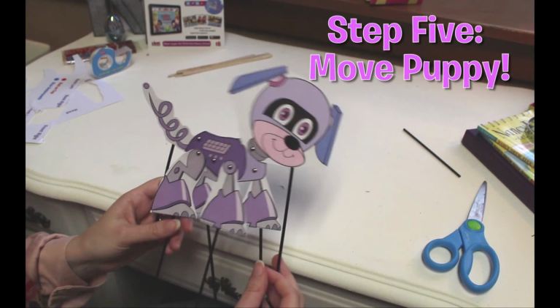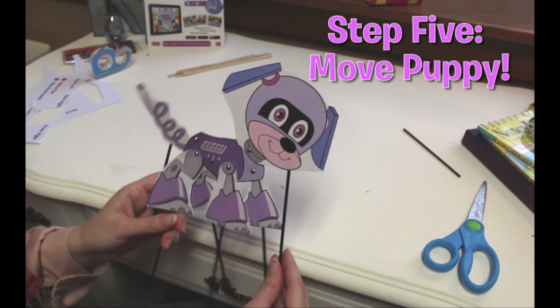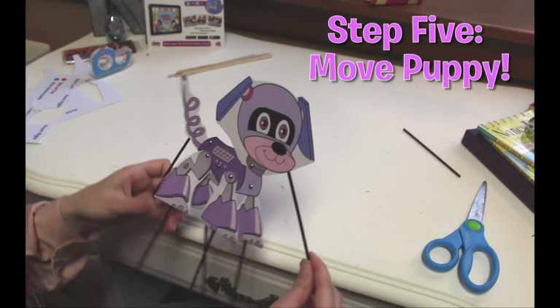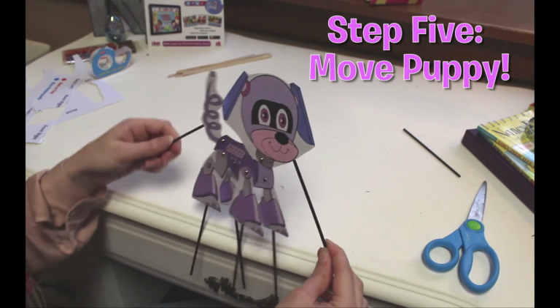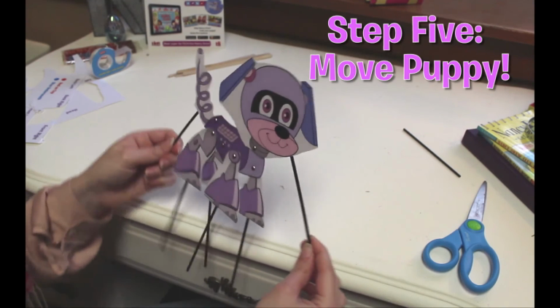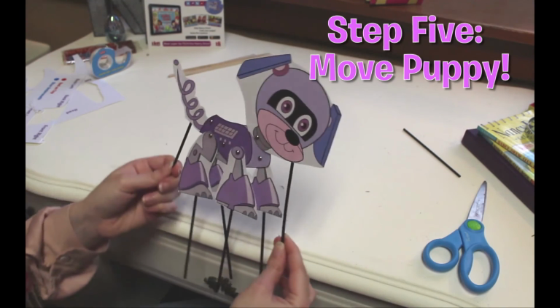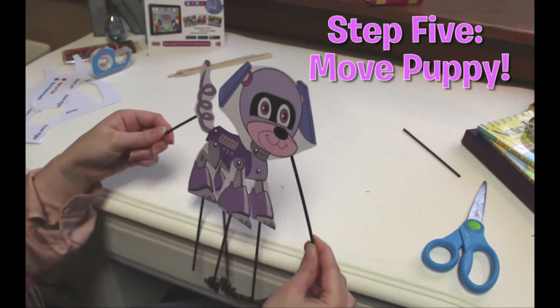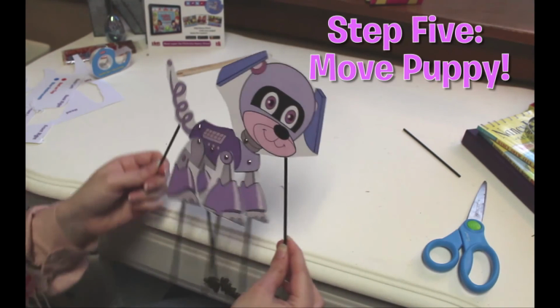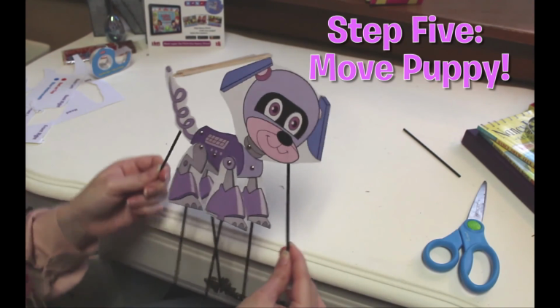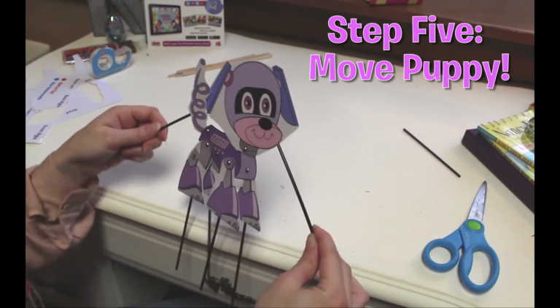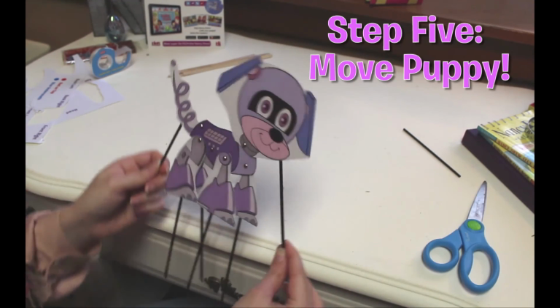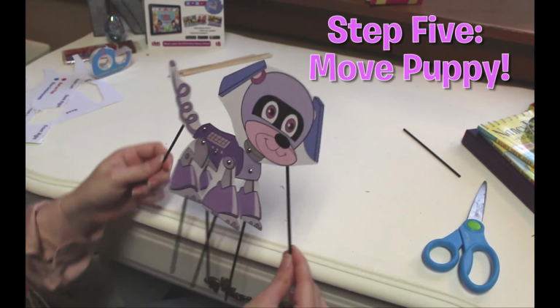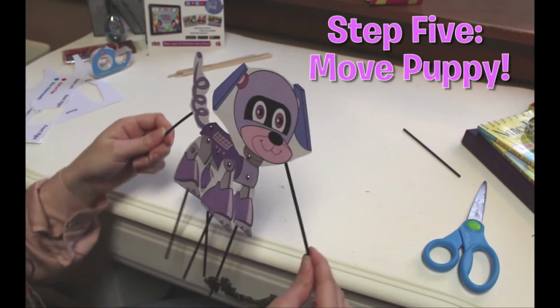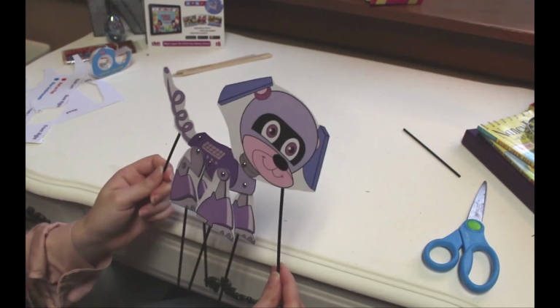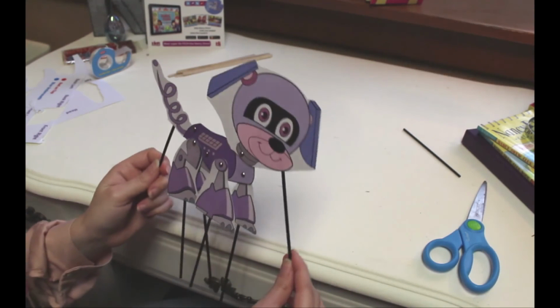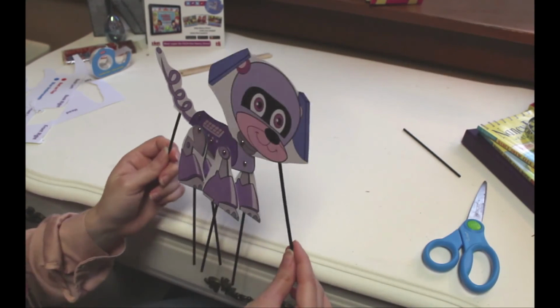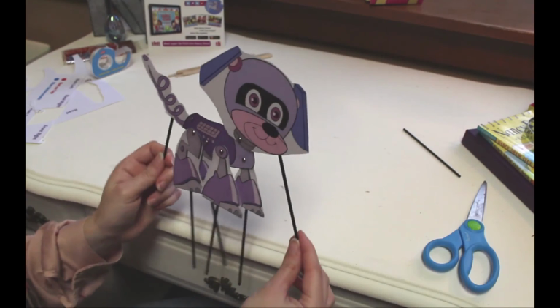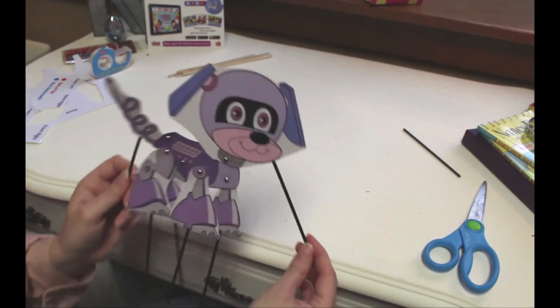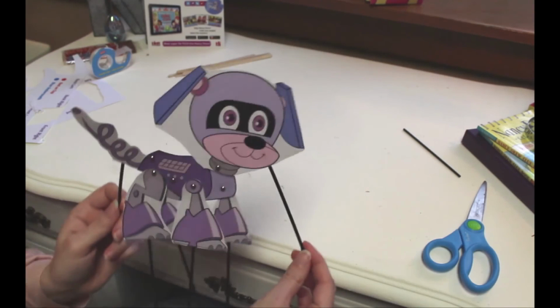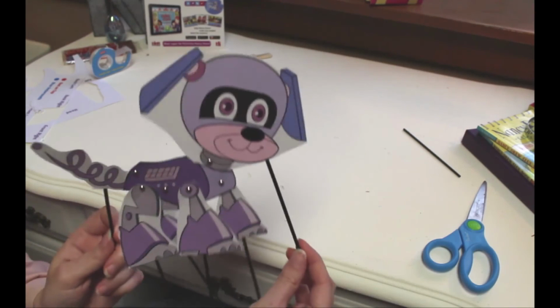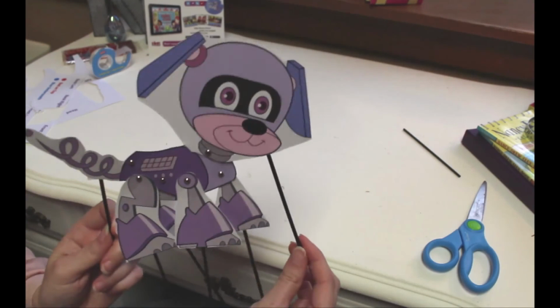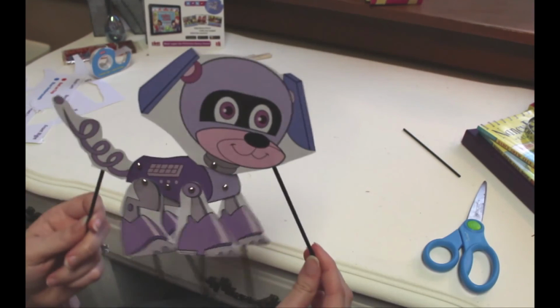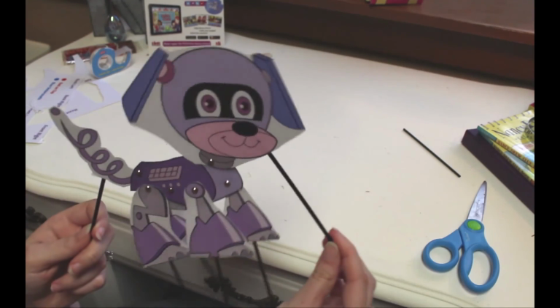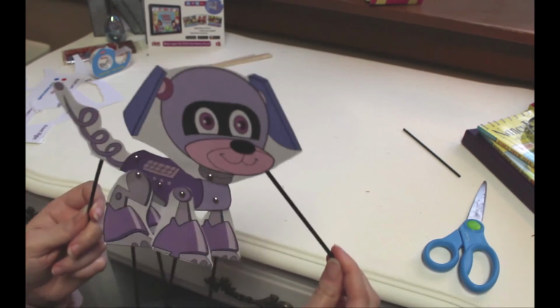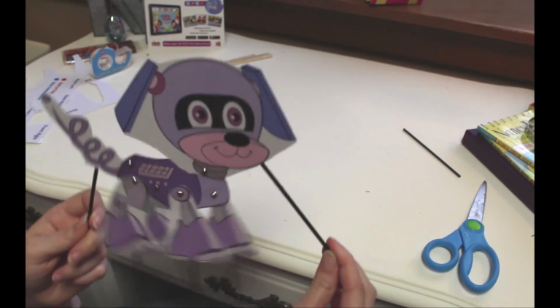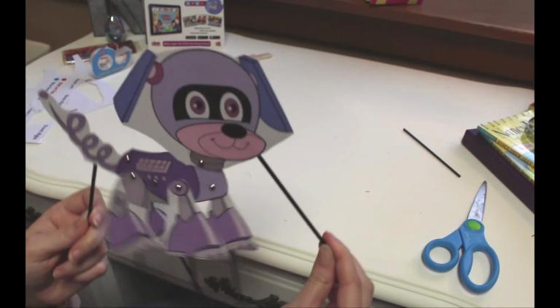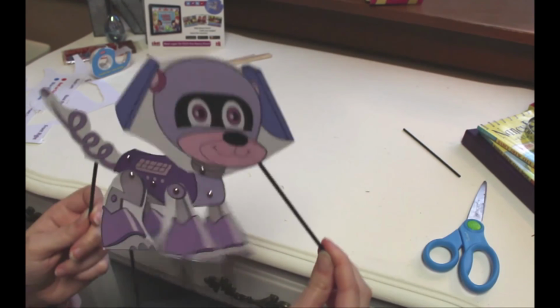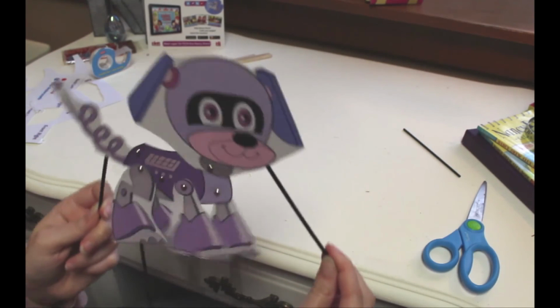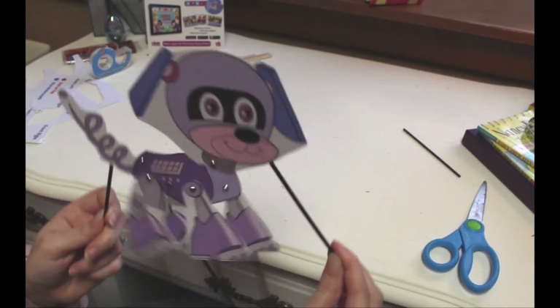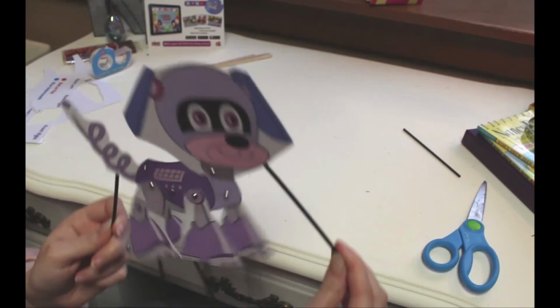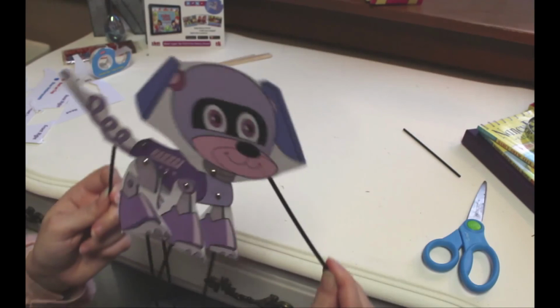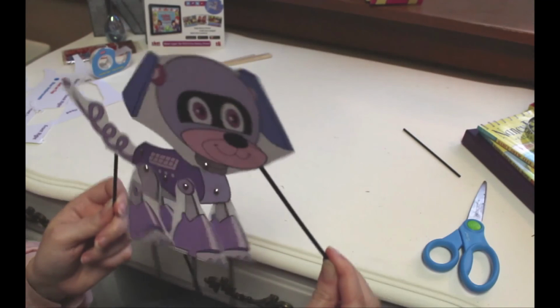Step five: play with your puppy! Move your puppy around. Make him dance. Howl and bark. Try casting shadows on the walls. You might need some extra hands for all the parts of the puppy, so get a friend.